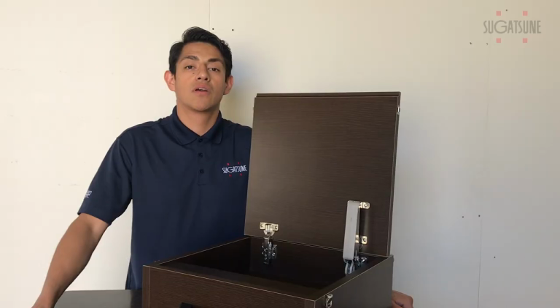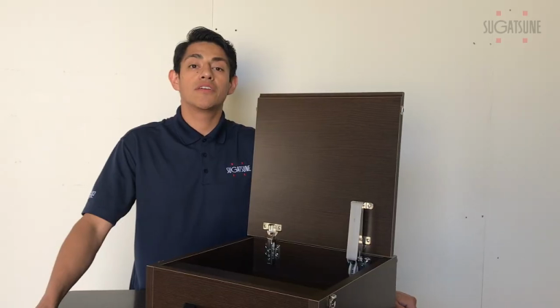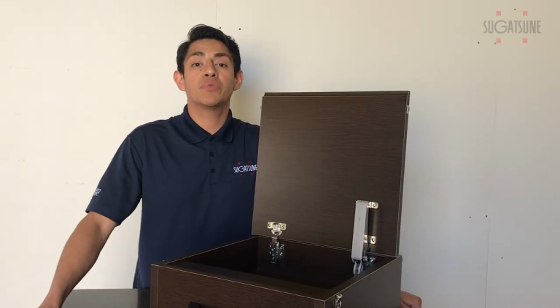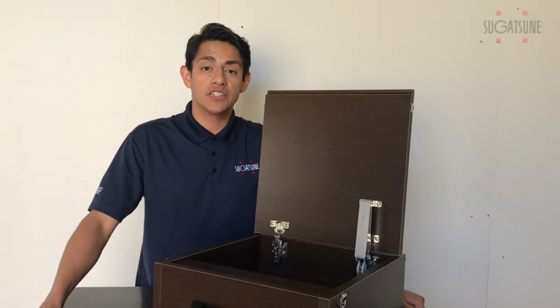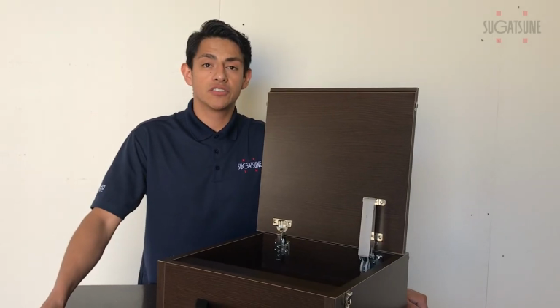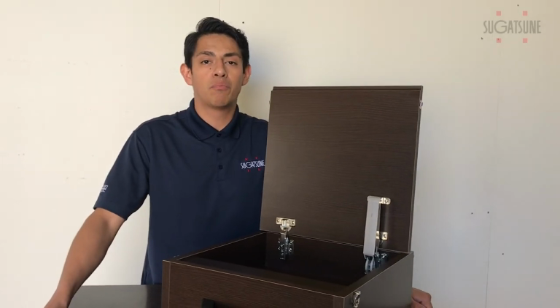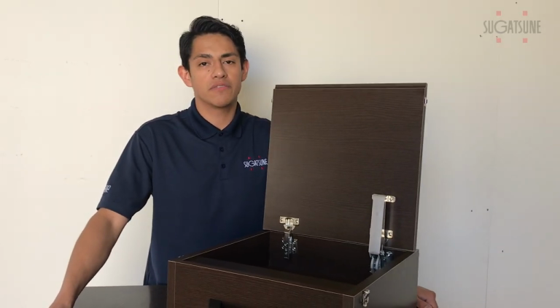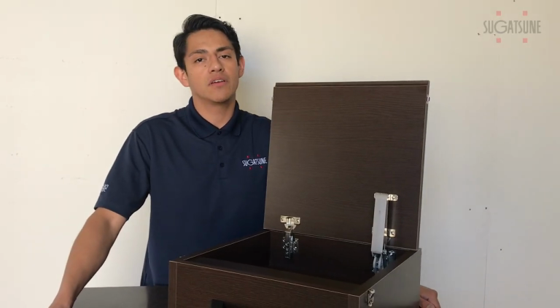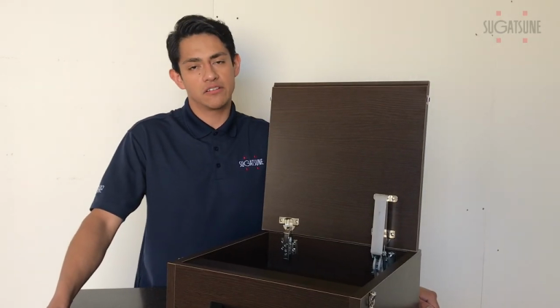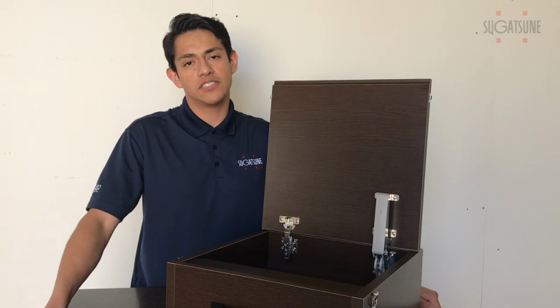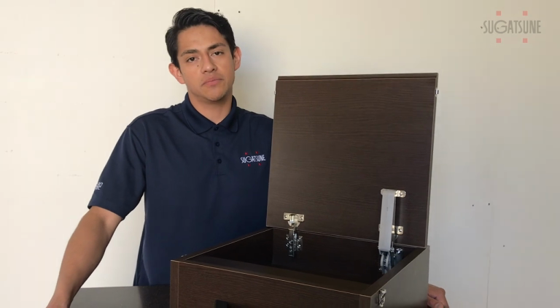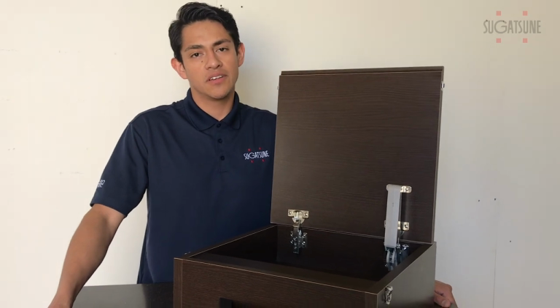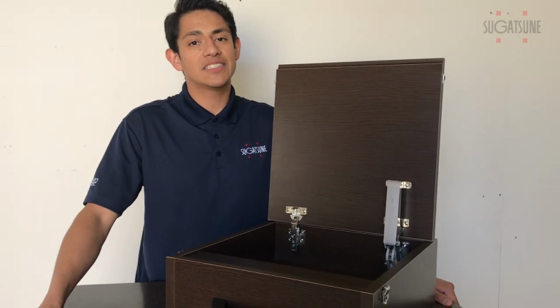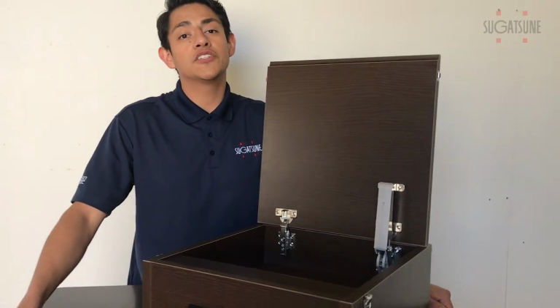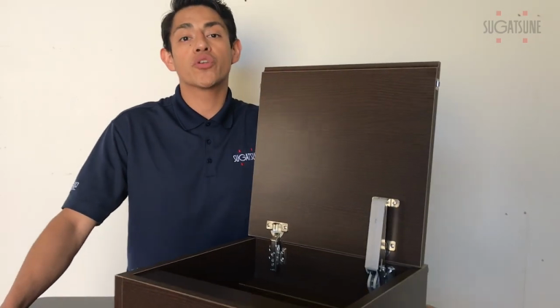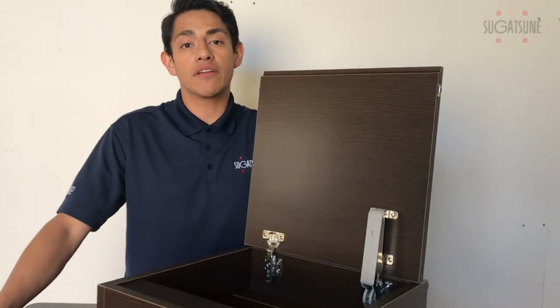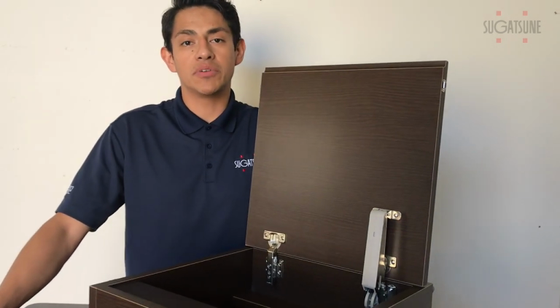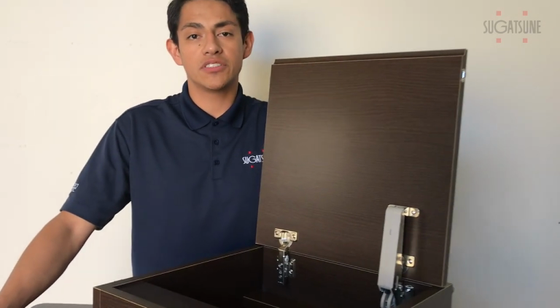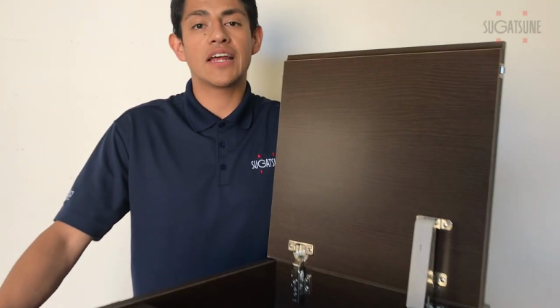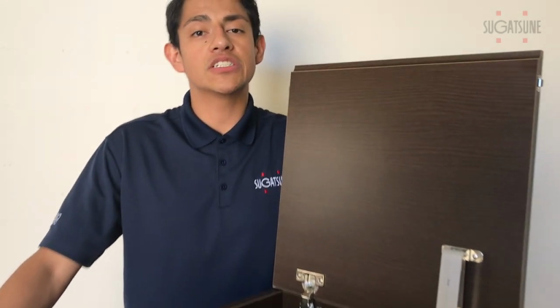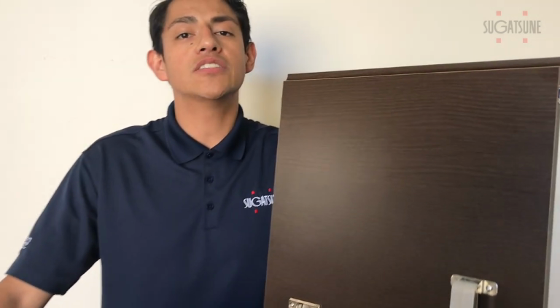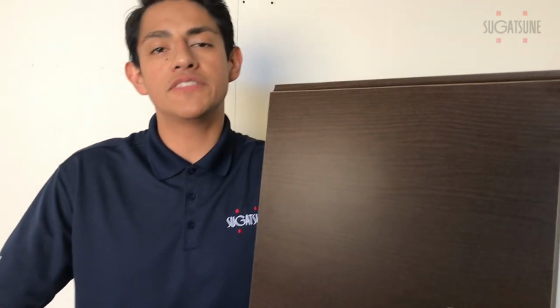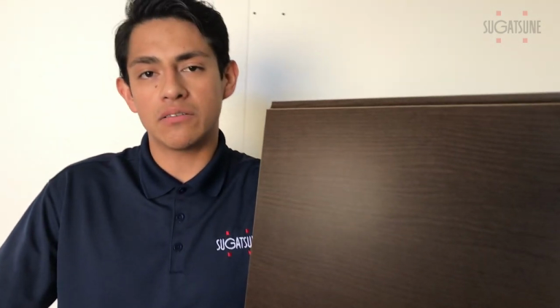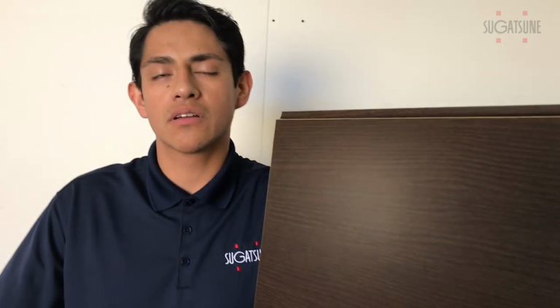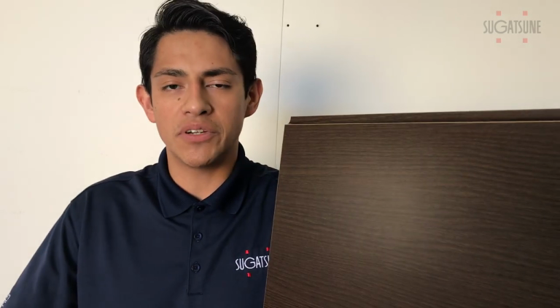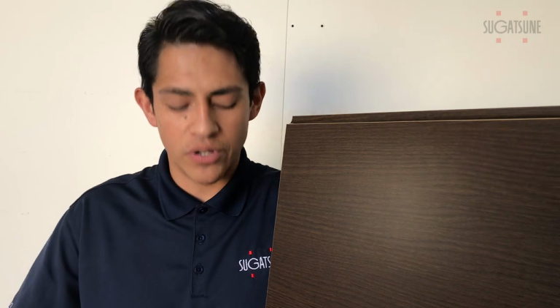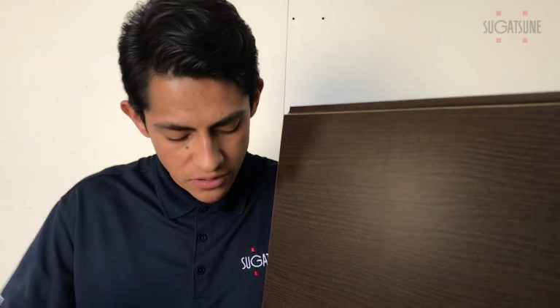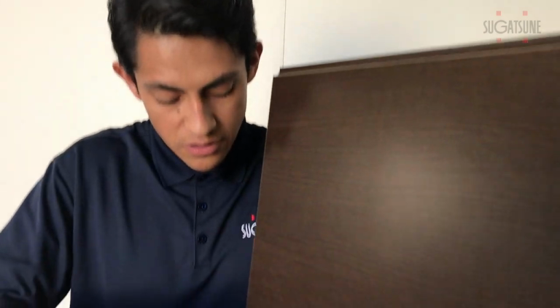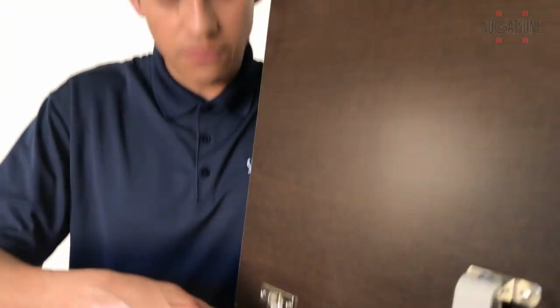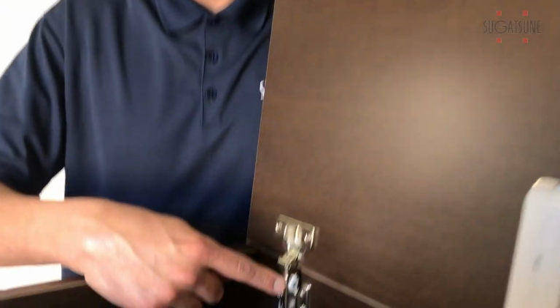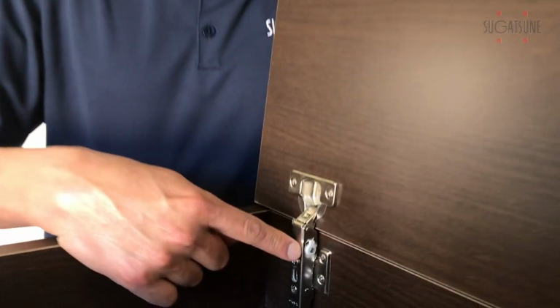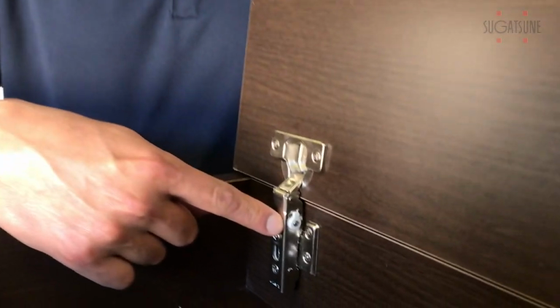The Olympia hinge, part of the aileron system, is not just an ordinary cup hinge. It actually is a soft down cup hinge with five adjustable speeds.